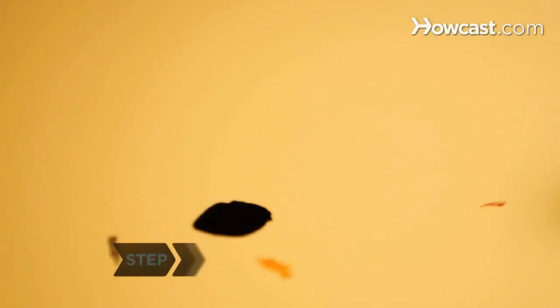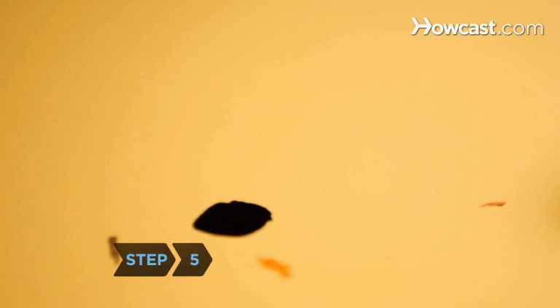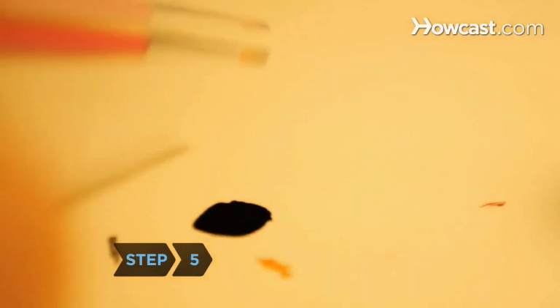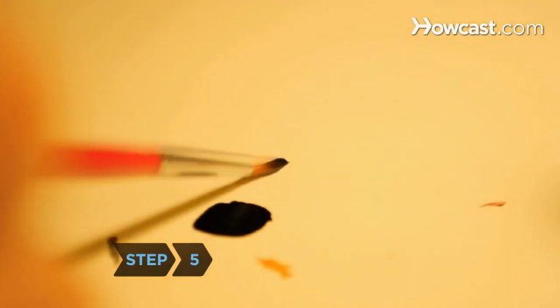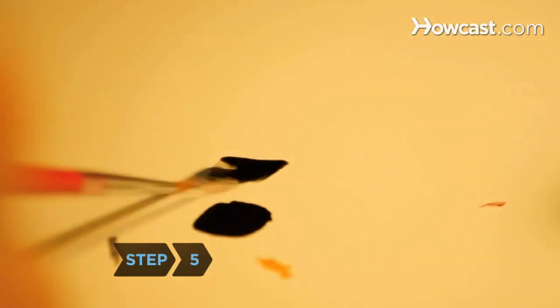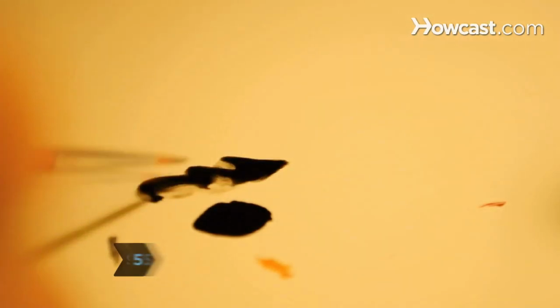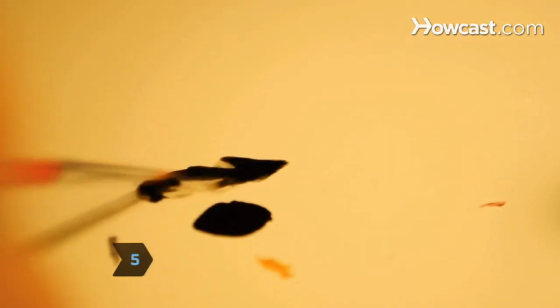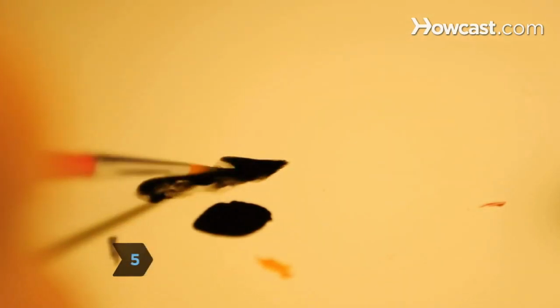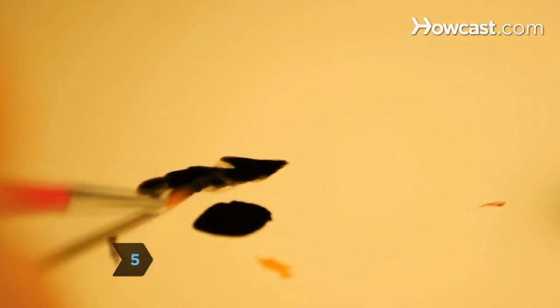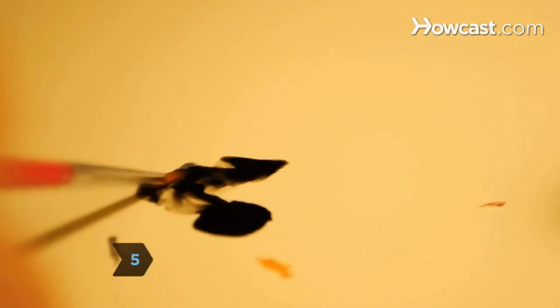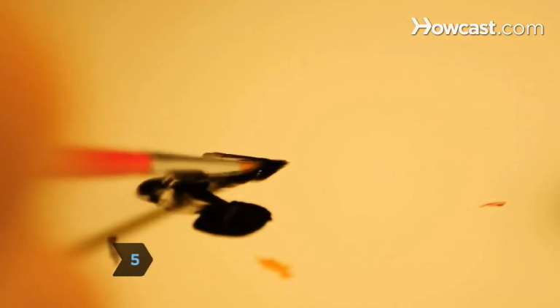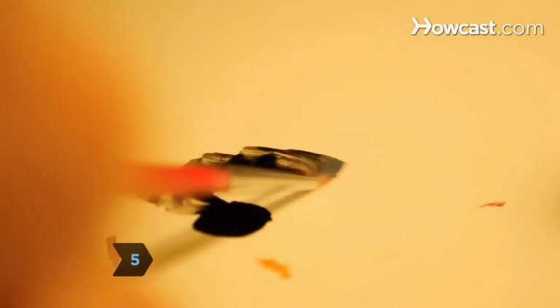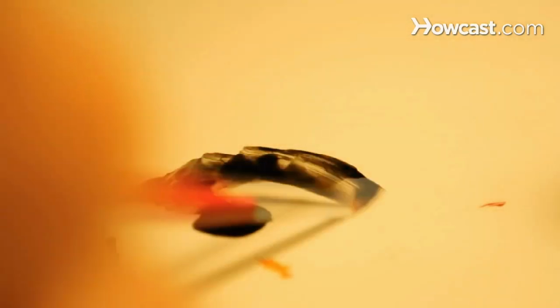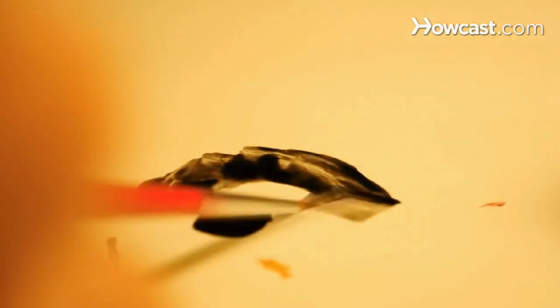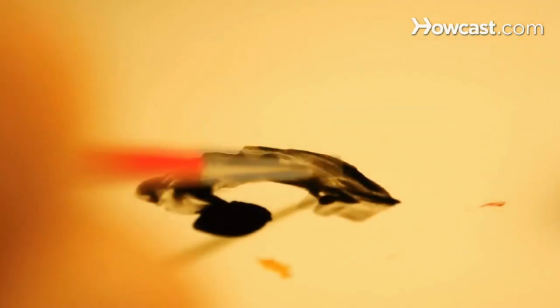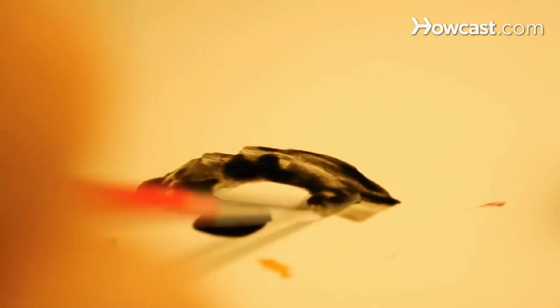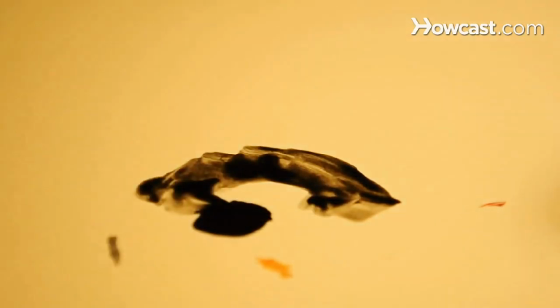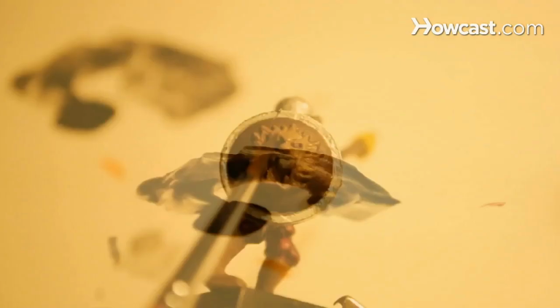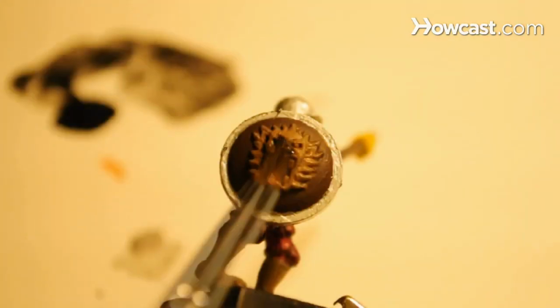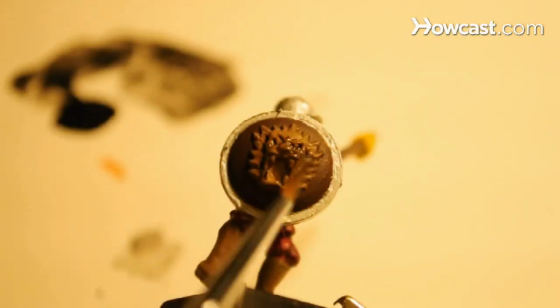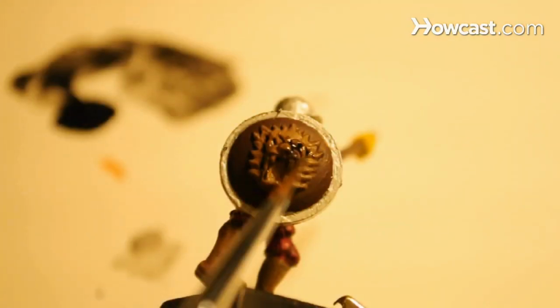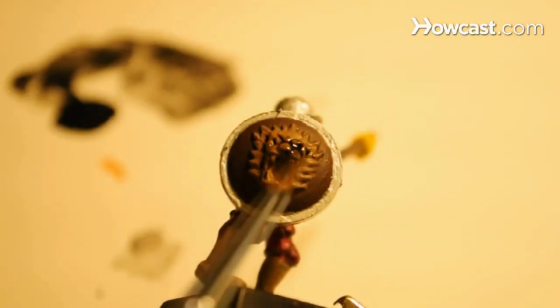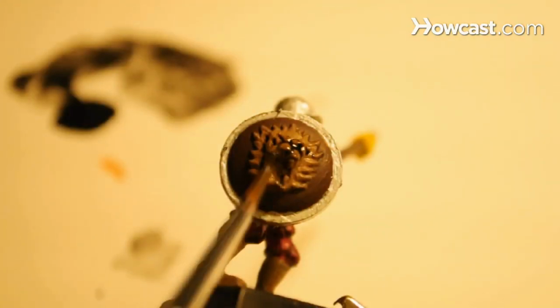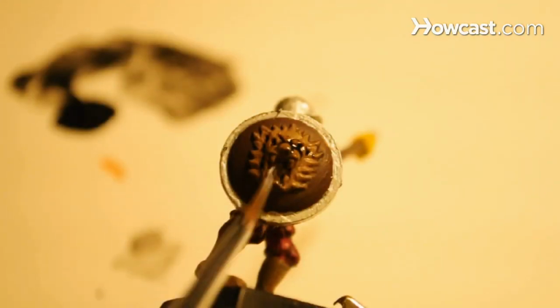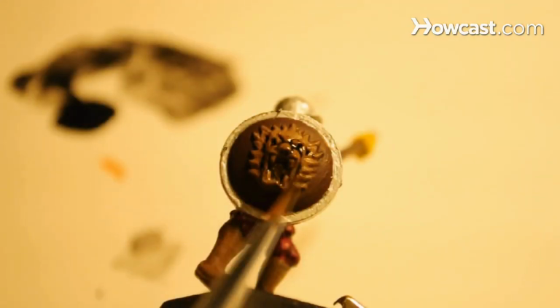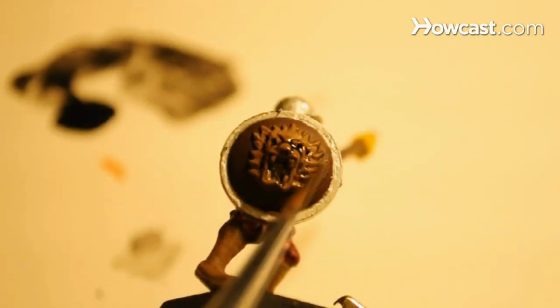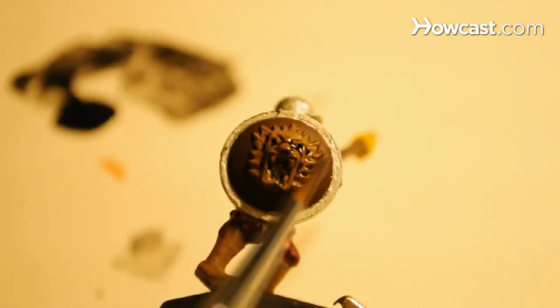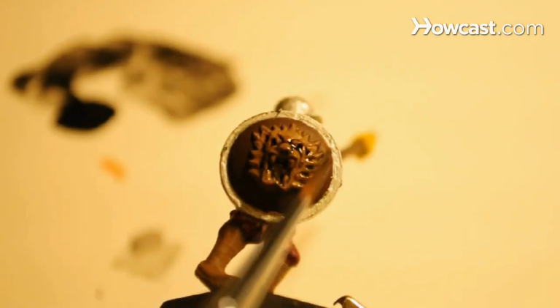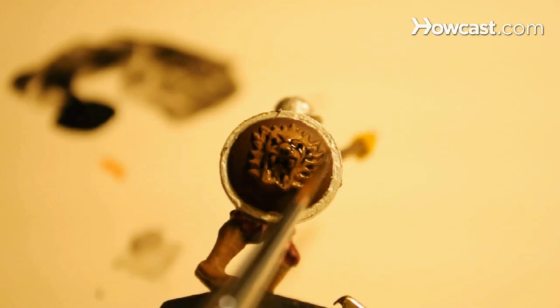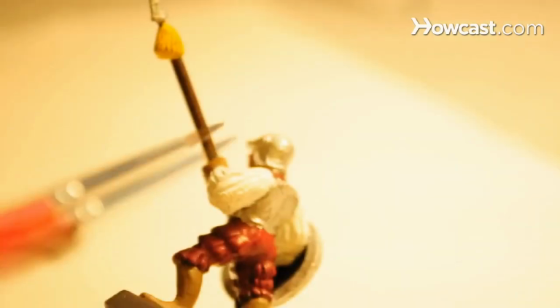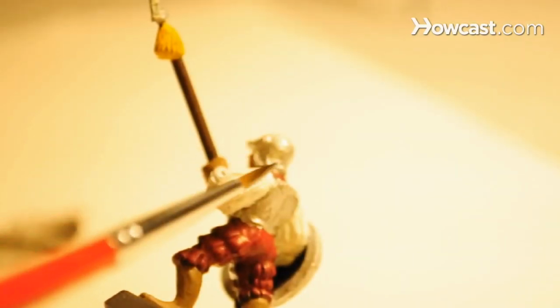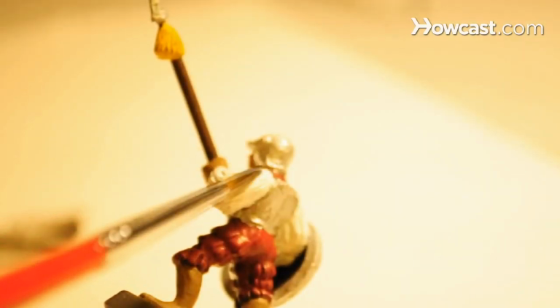Step 5. Create depth and shade by going over some areas with watered-down black paint on a dry brush. It will catch in the recesses and bring out details like musculature, hair, and clothing folds.